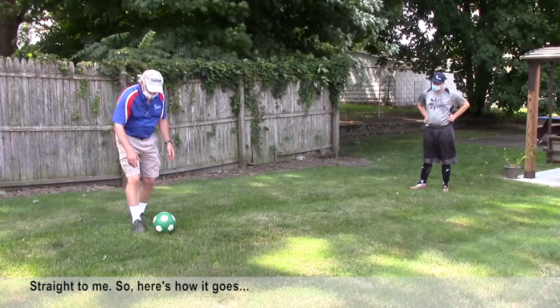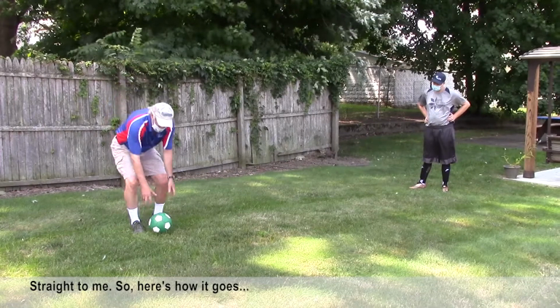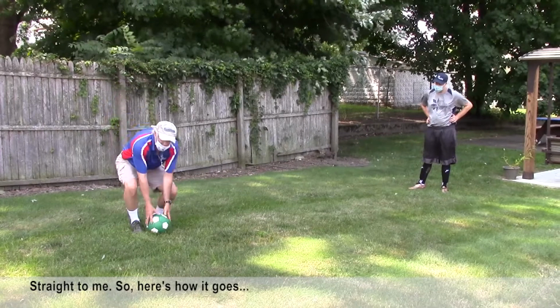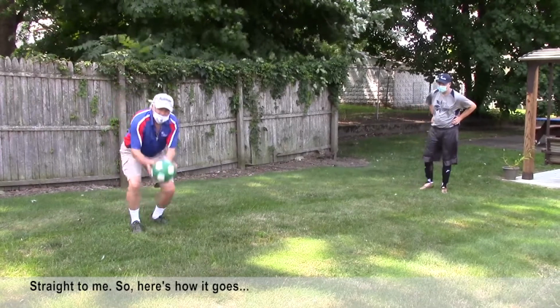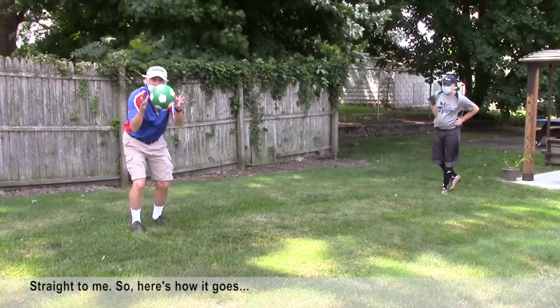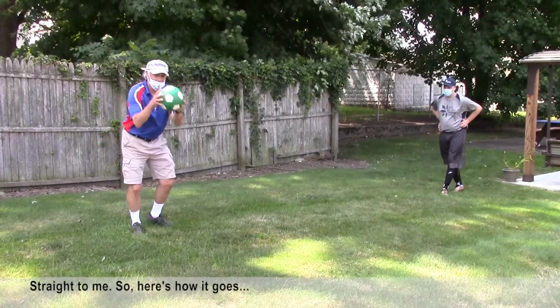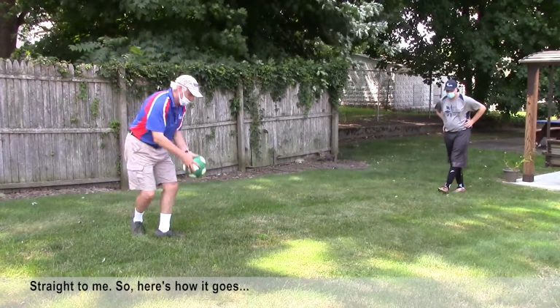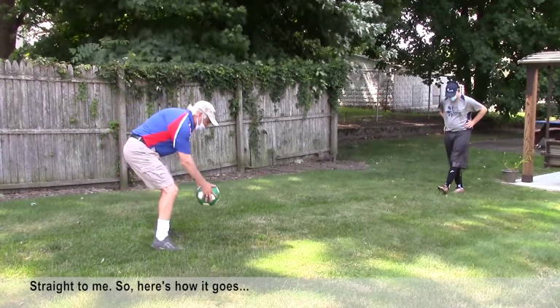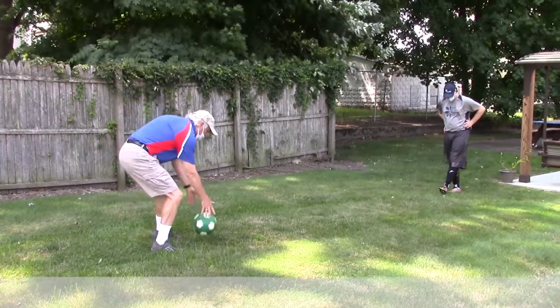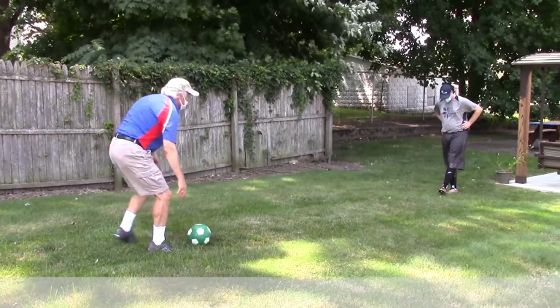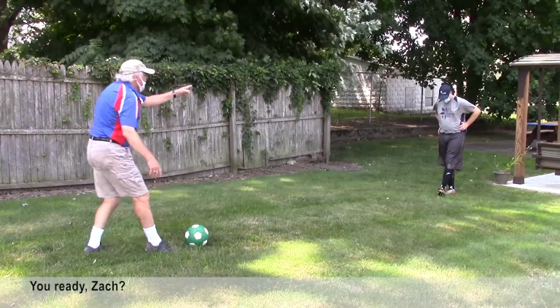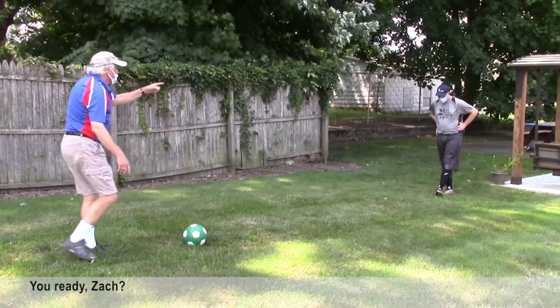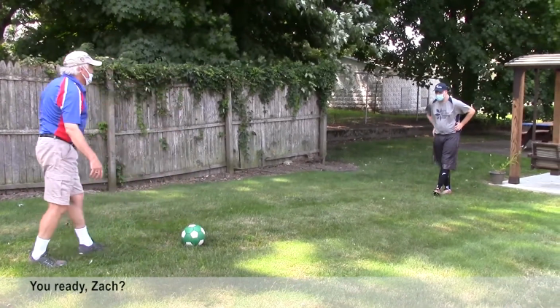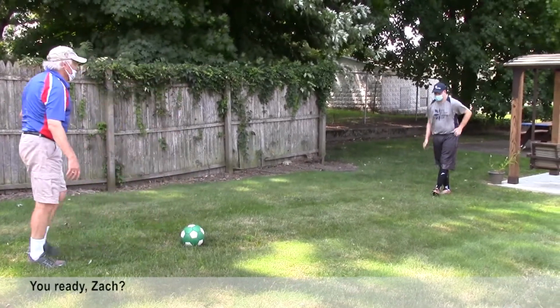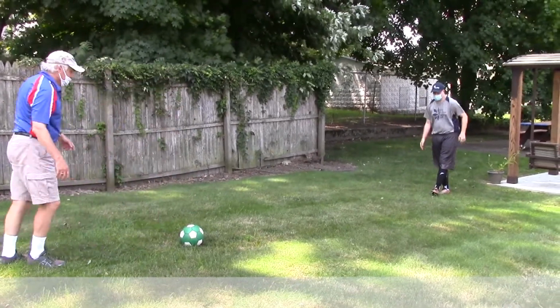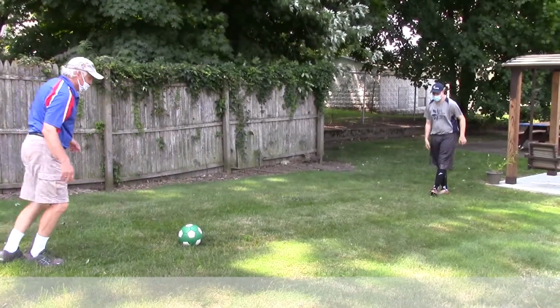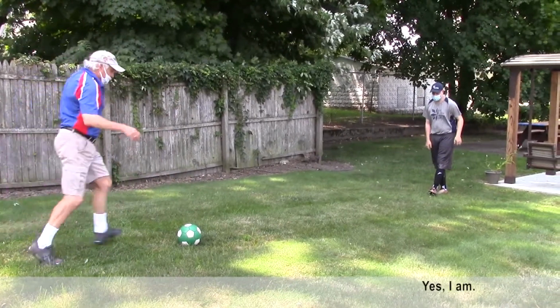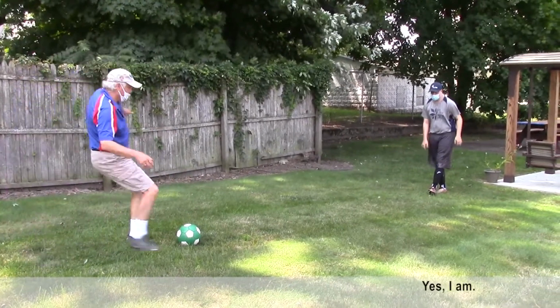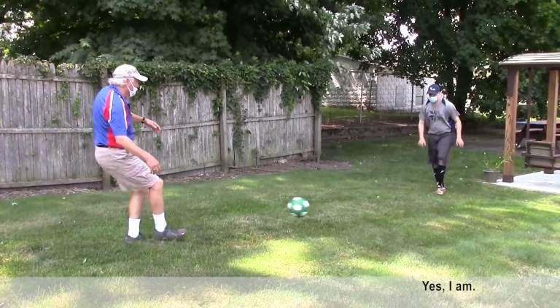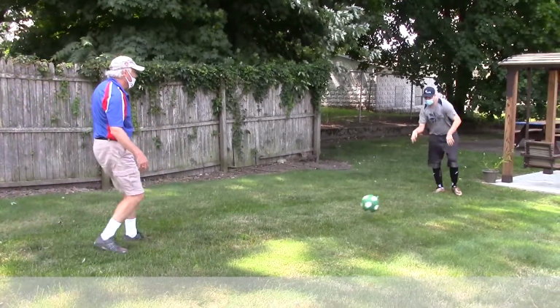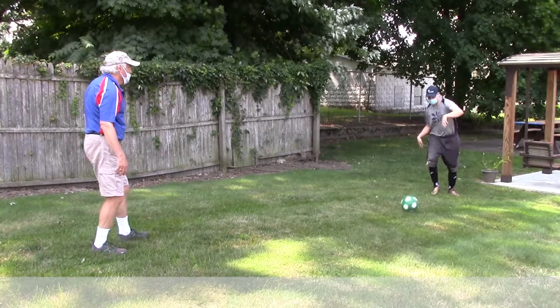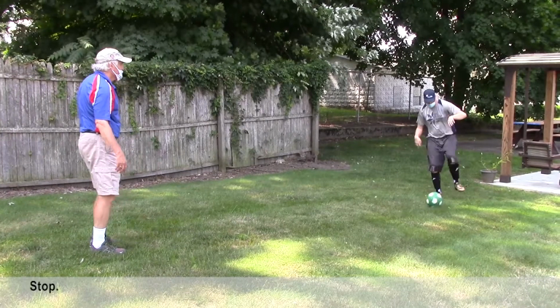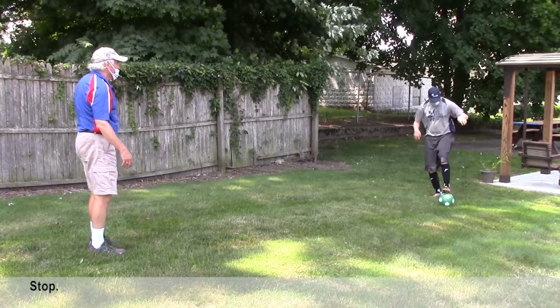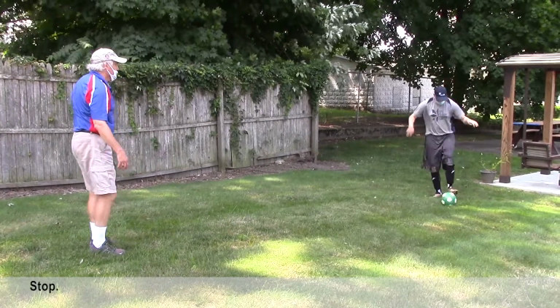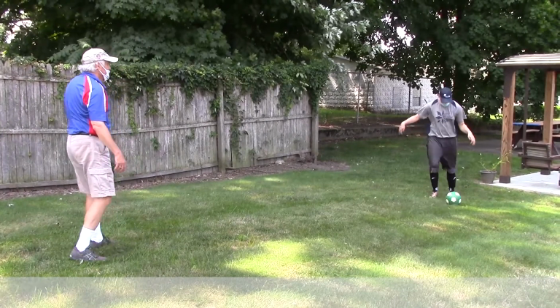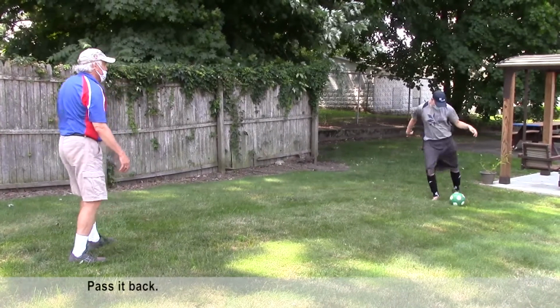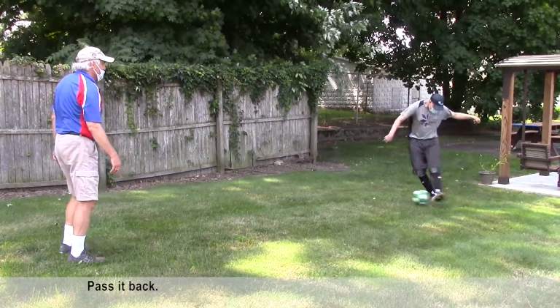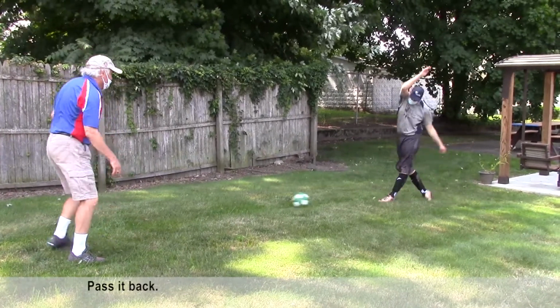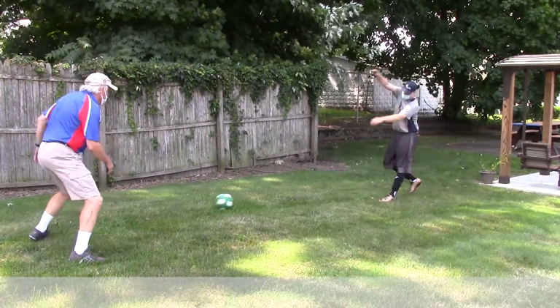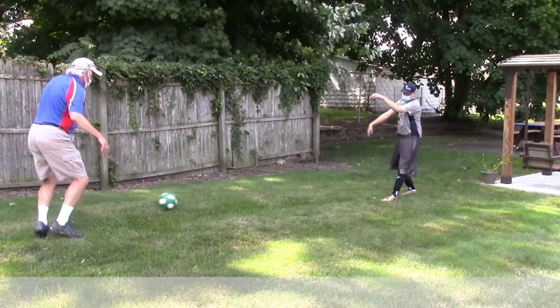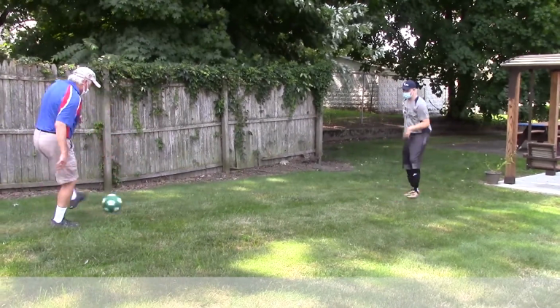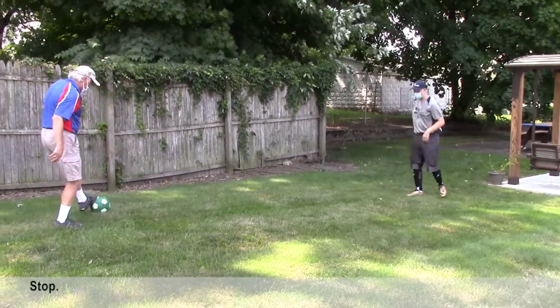Here's how it goes. Ready, Zach? Stop. Pass it back. Stop.